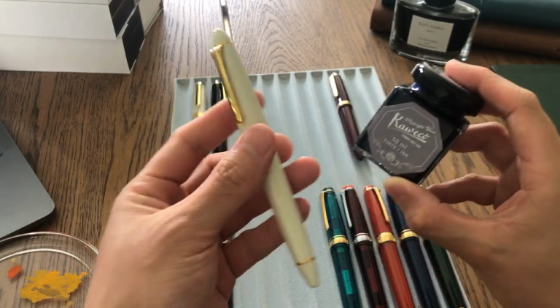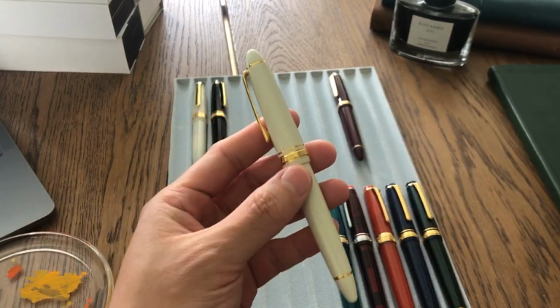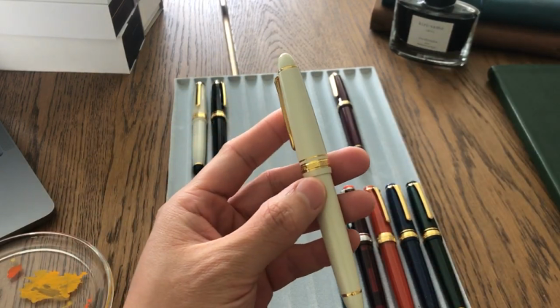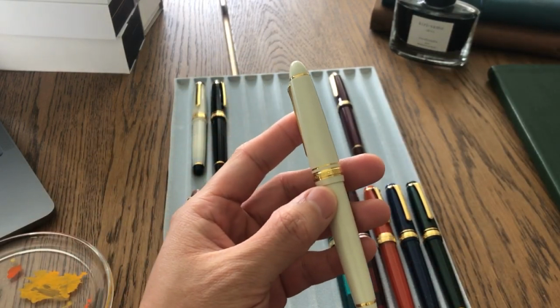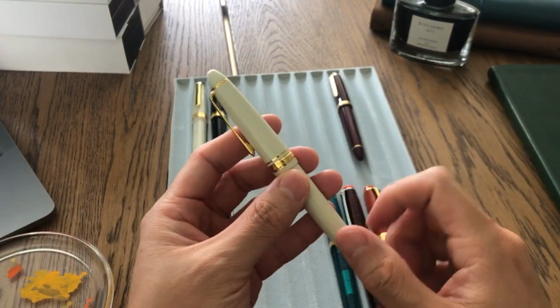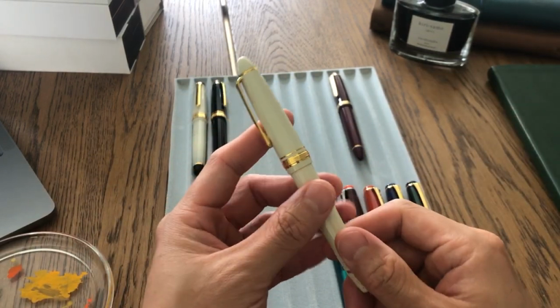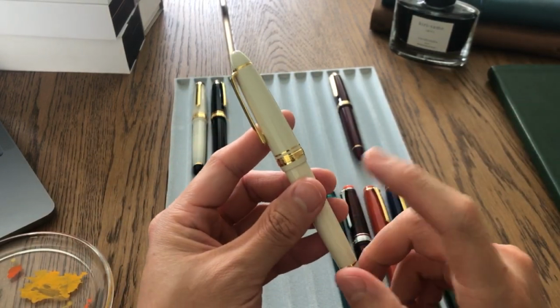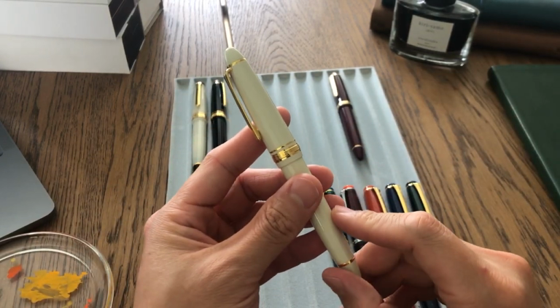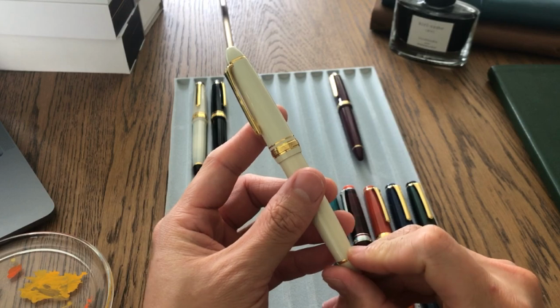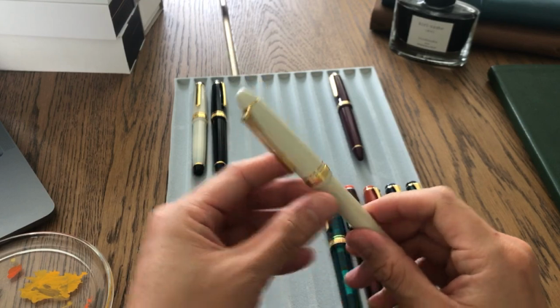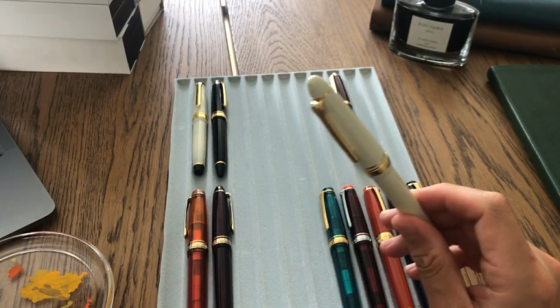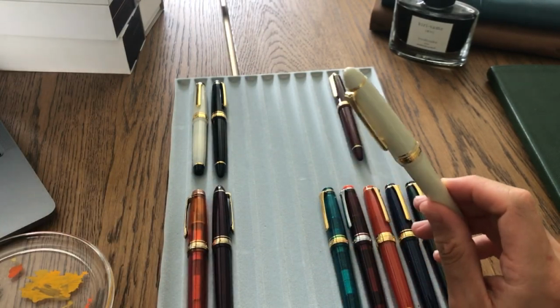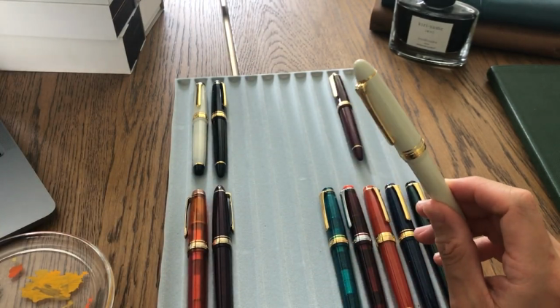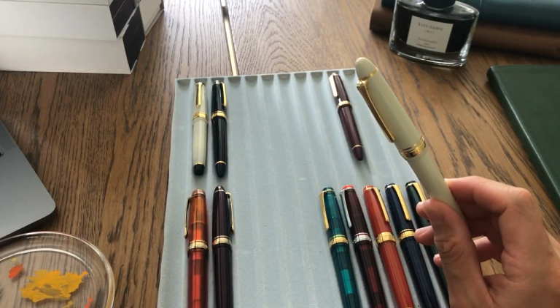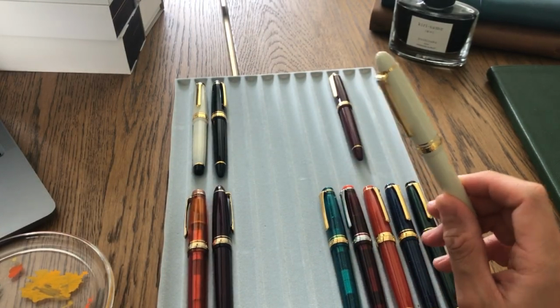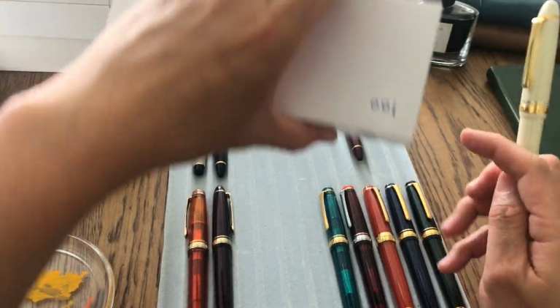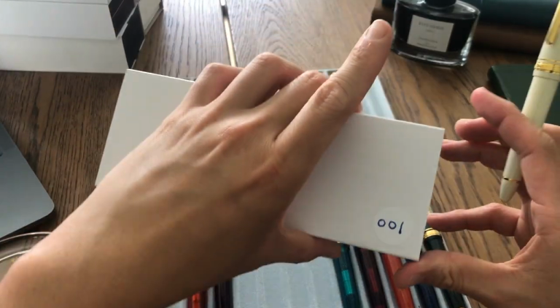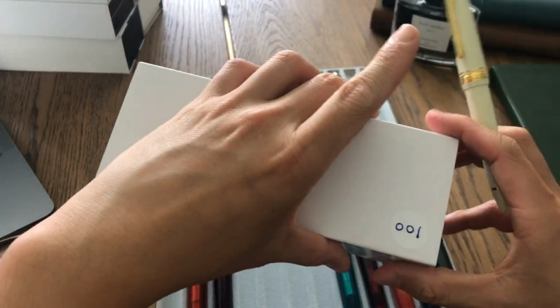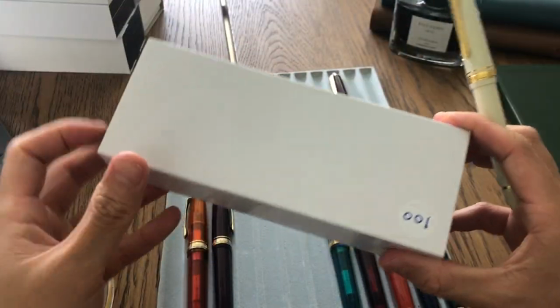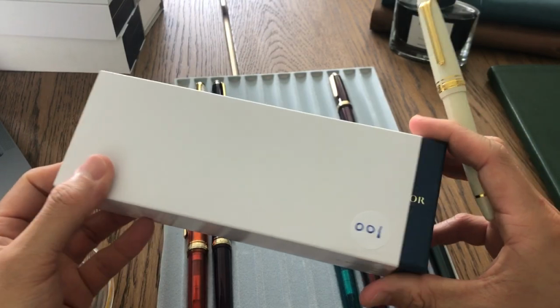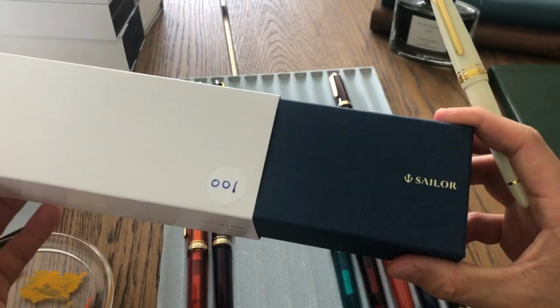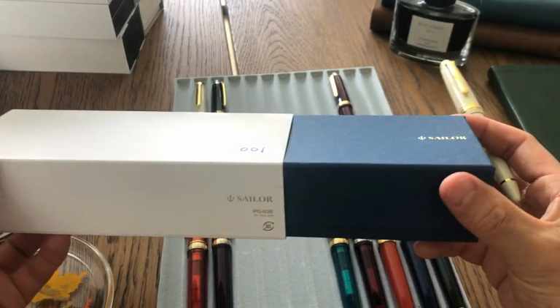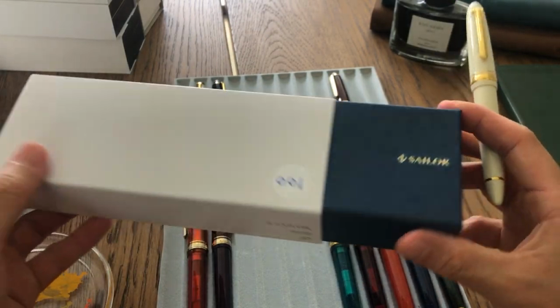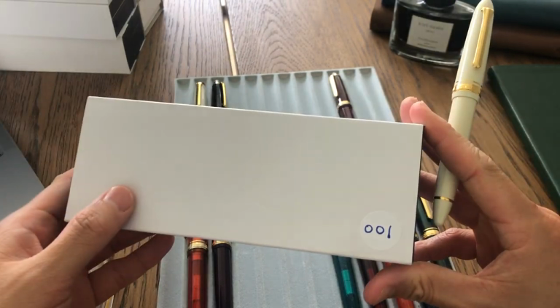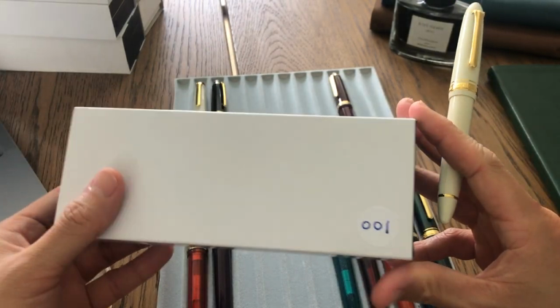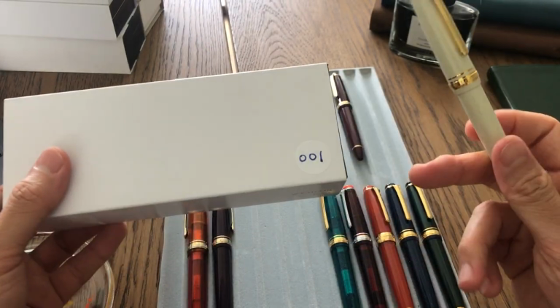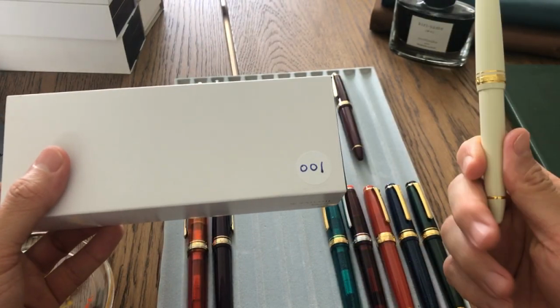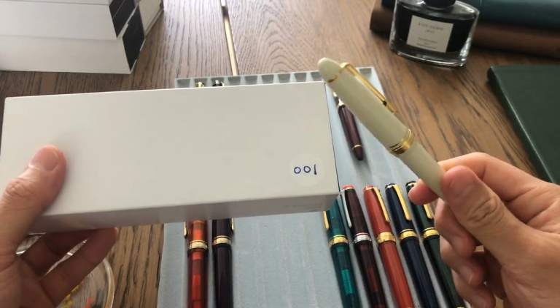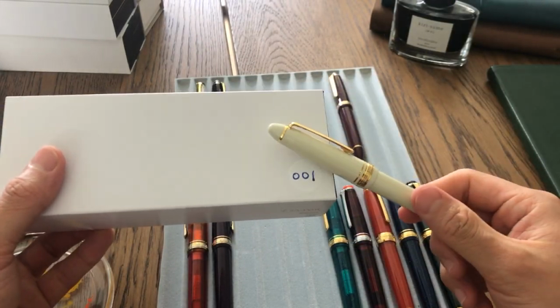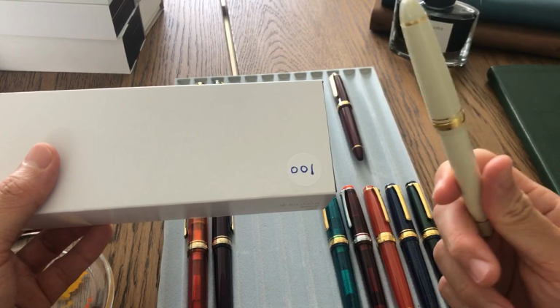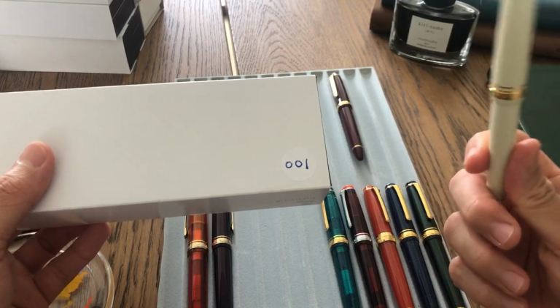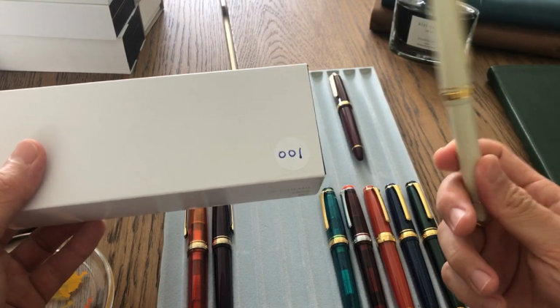That's why I like fountain pens — so that would be the first pen. Let me show you the box. I actually number all the boxes so it's easier to pair the pen with the box, and this would be number one.